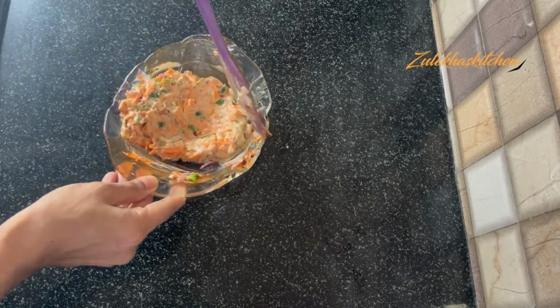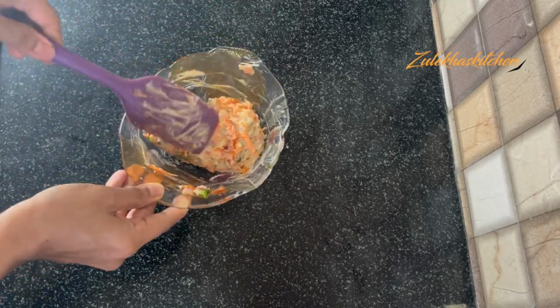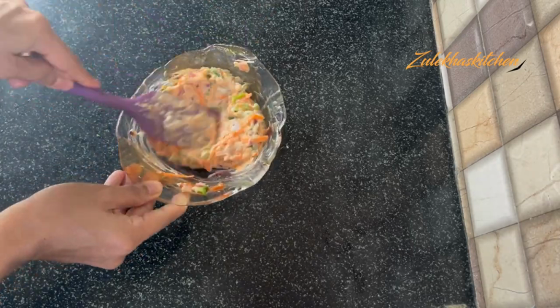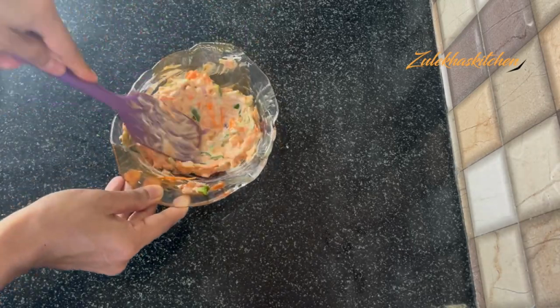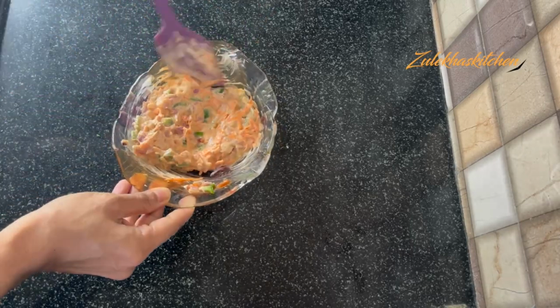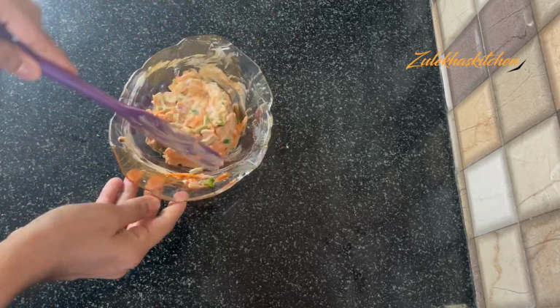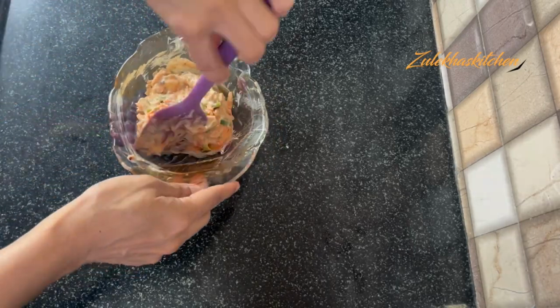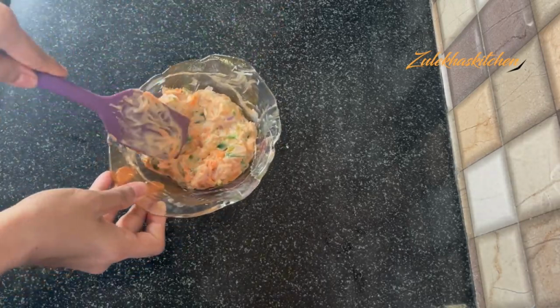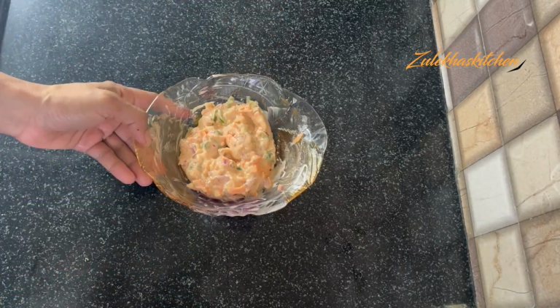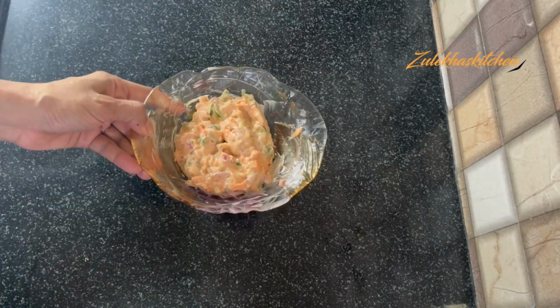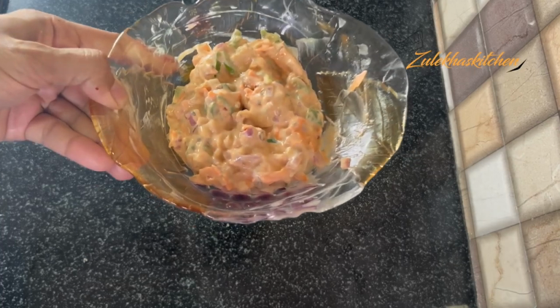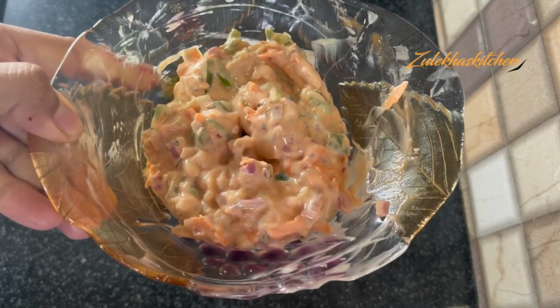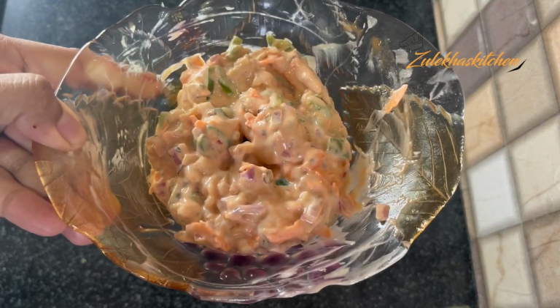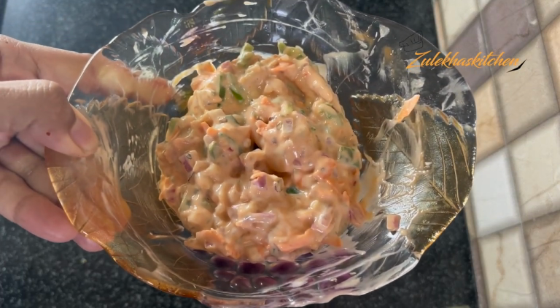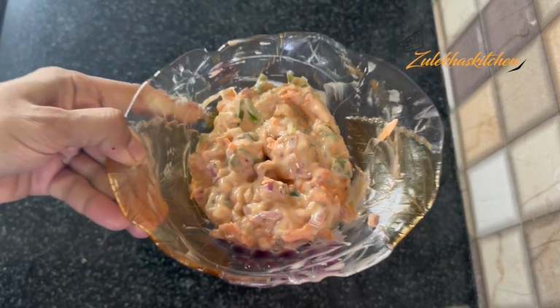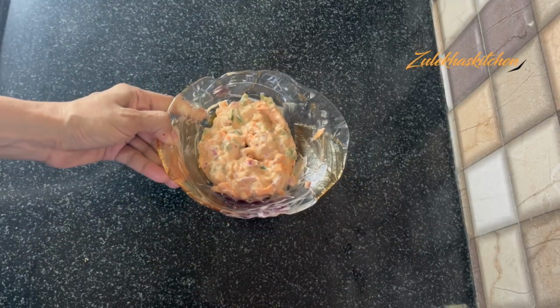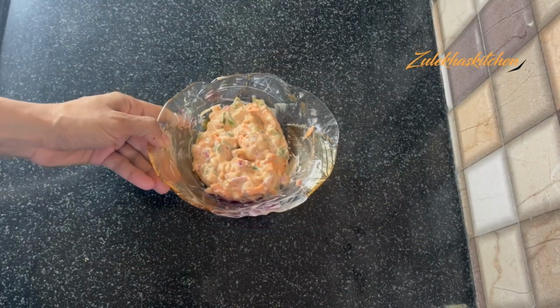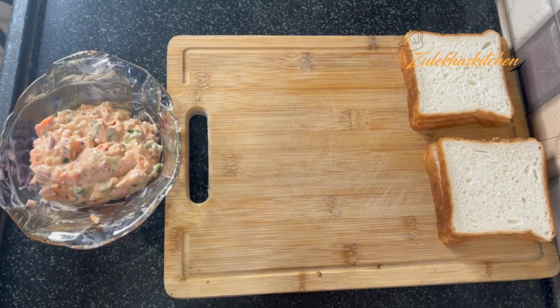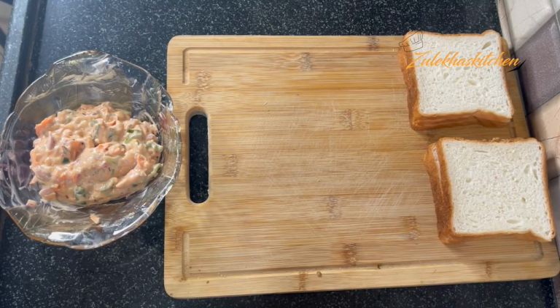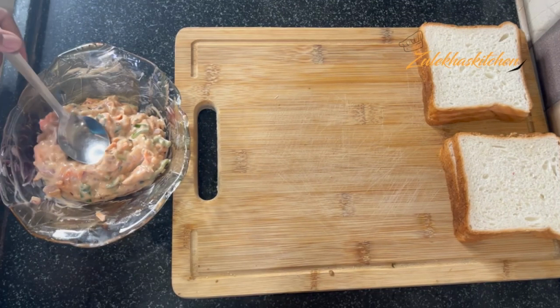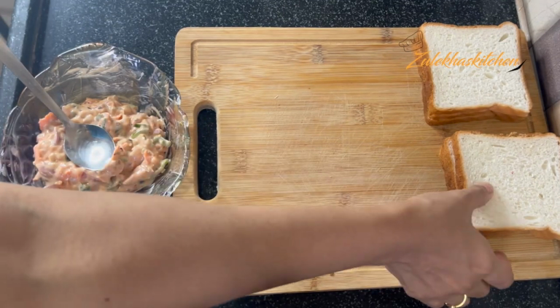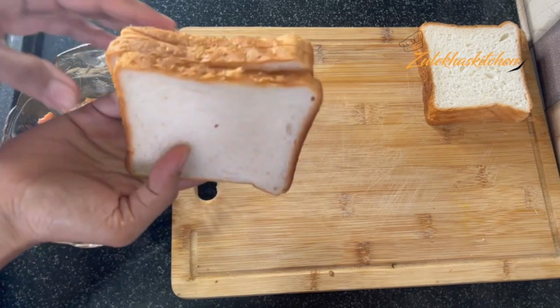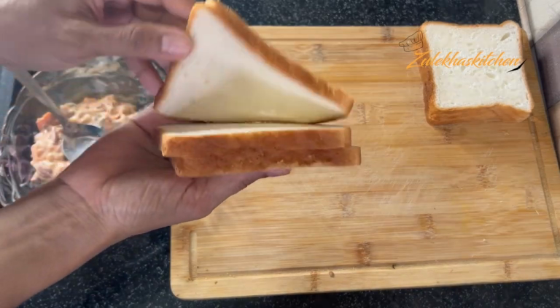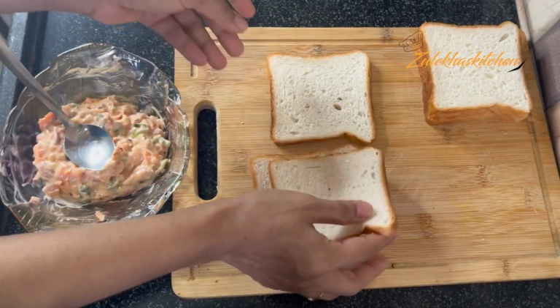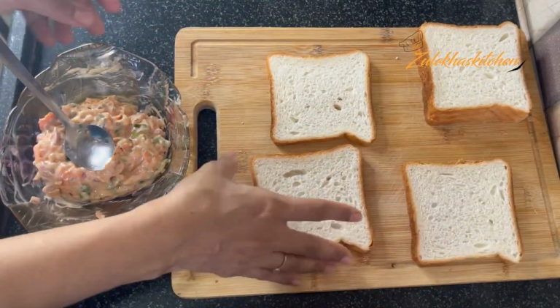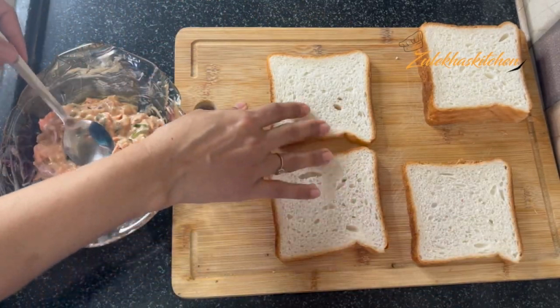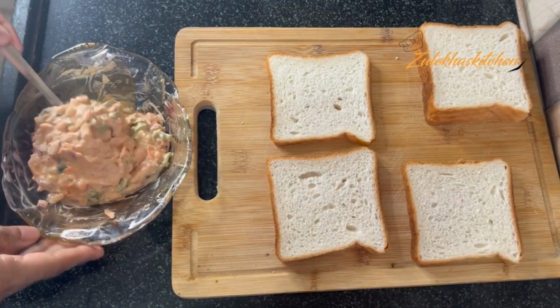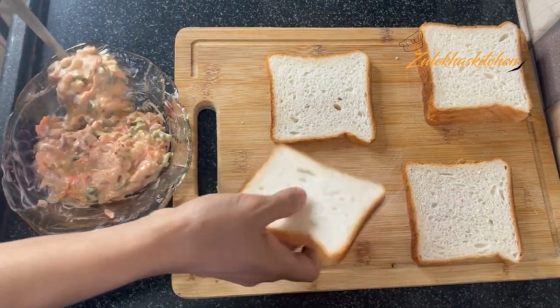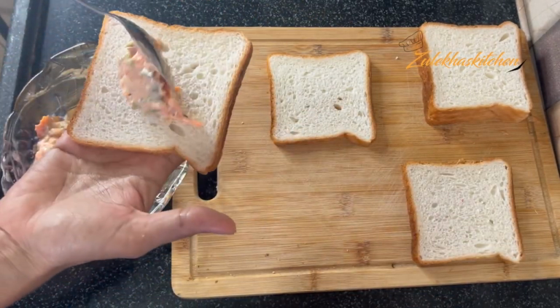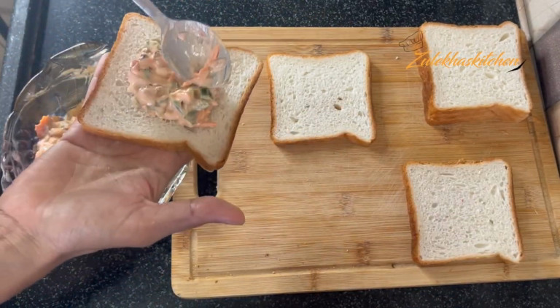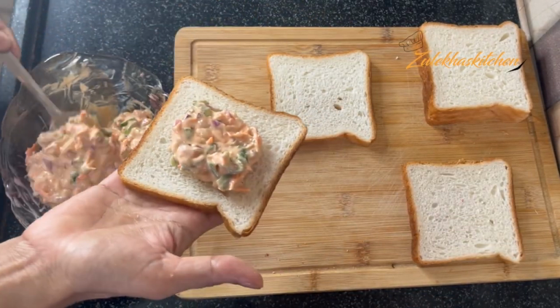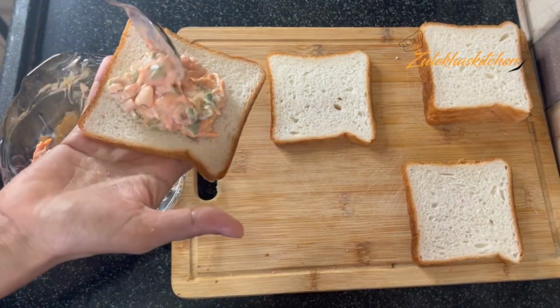In this mixture, we will make 2 to 3 sandwiches. I have 3 bread slices. Spread the mixture on top of the bread.